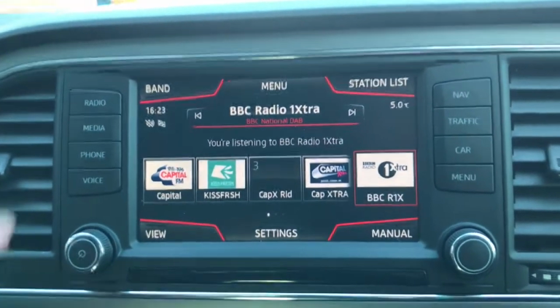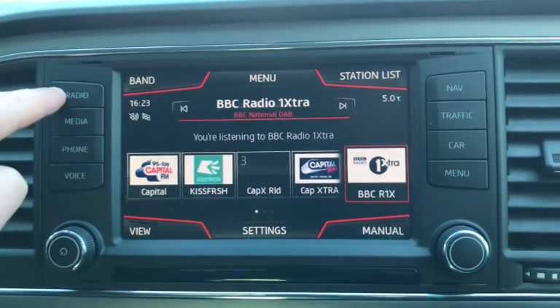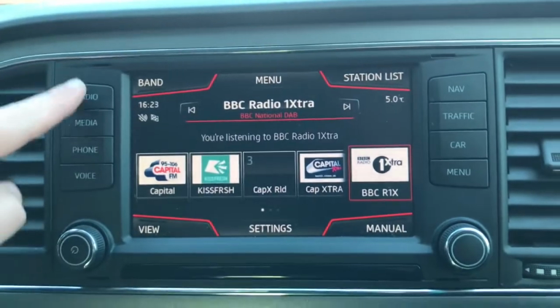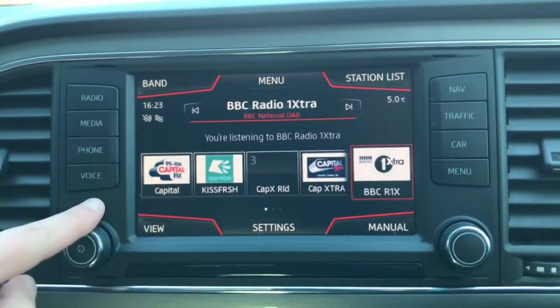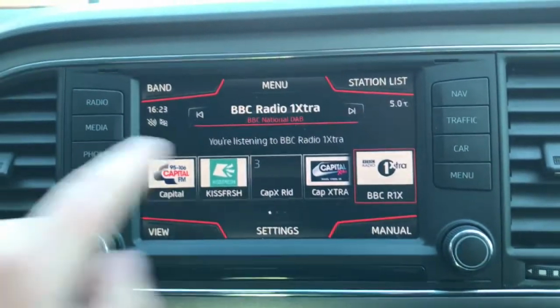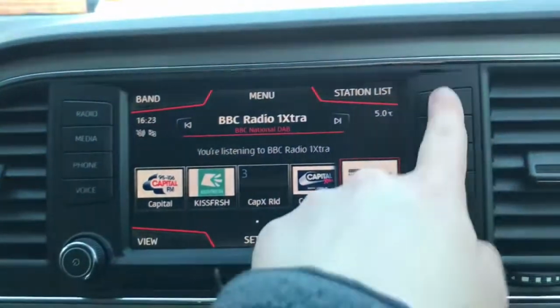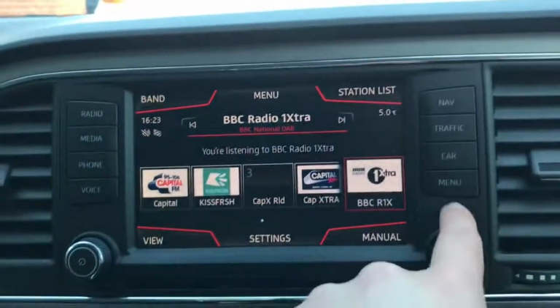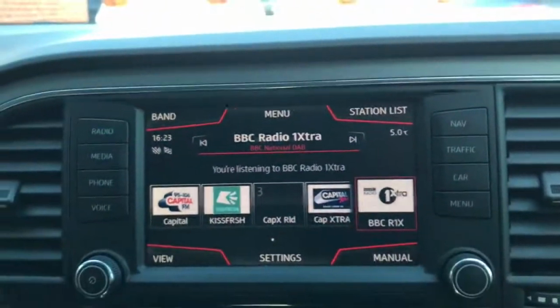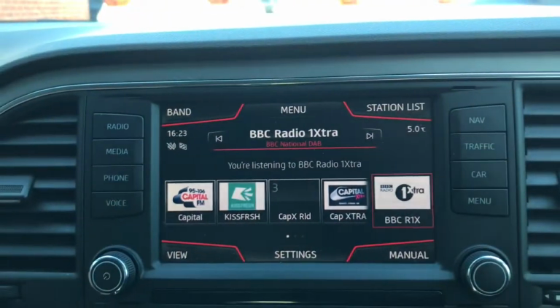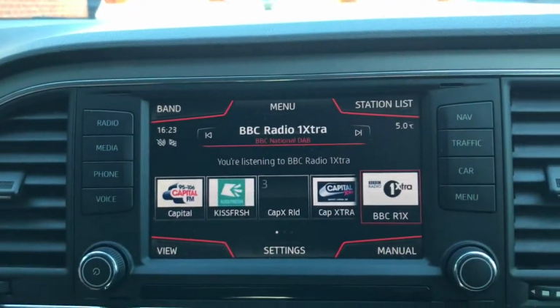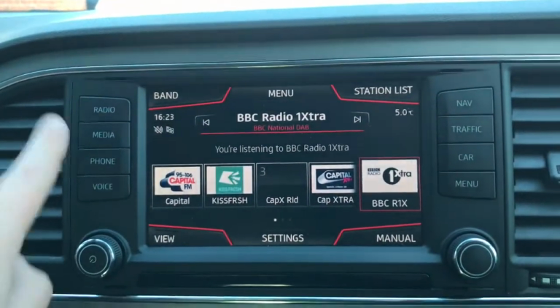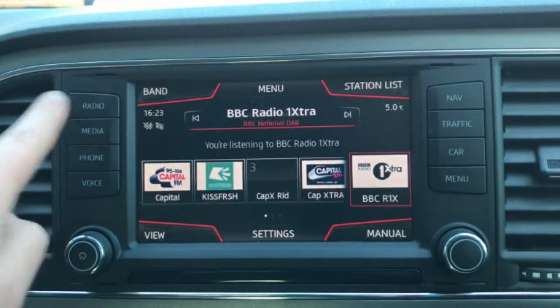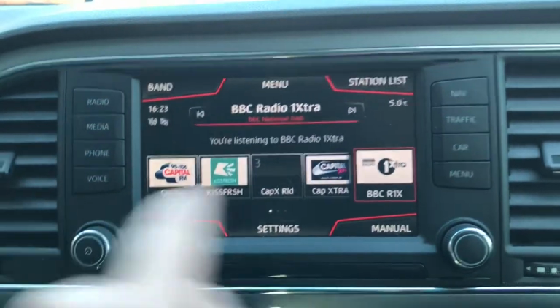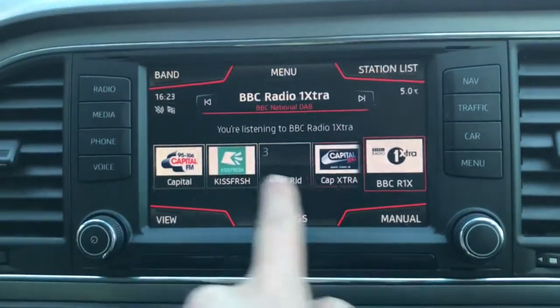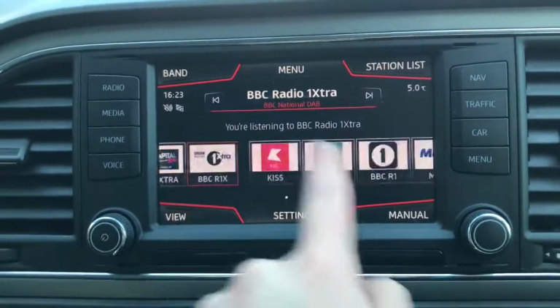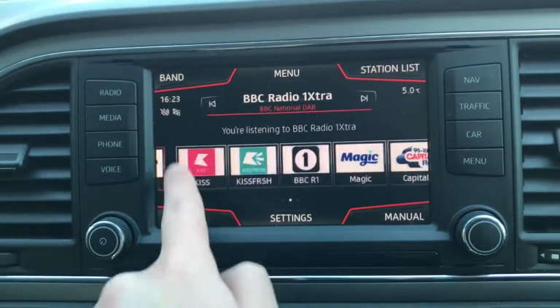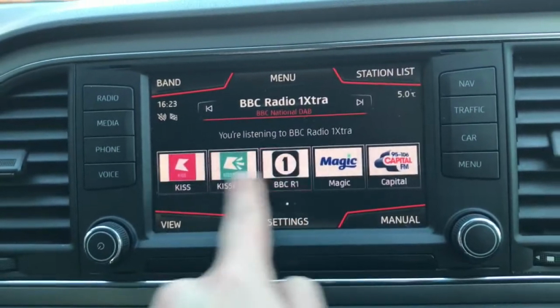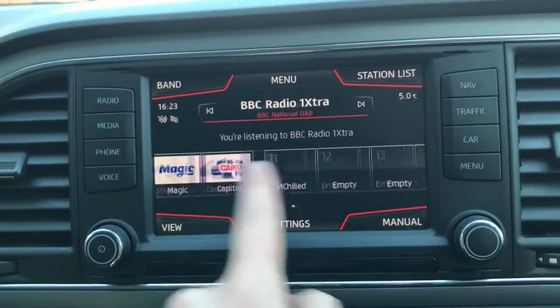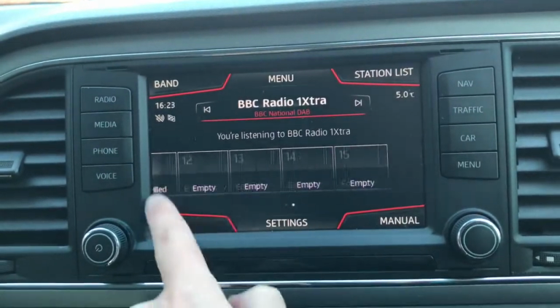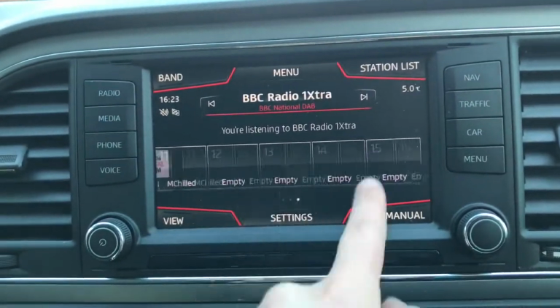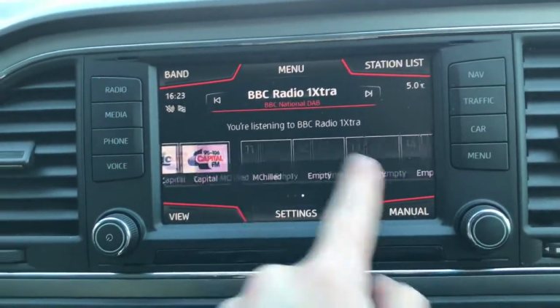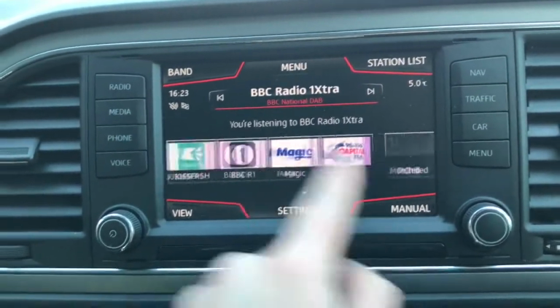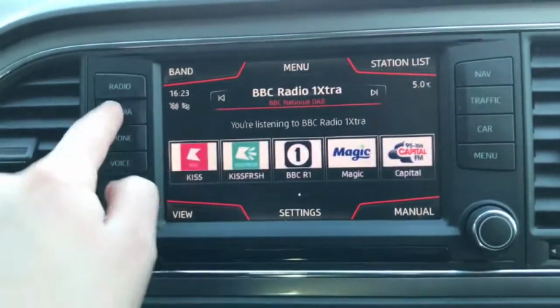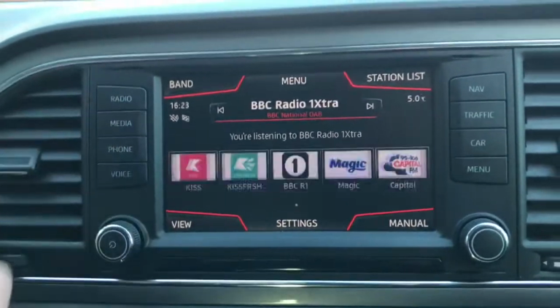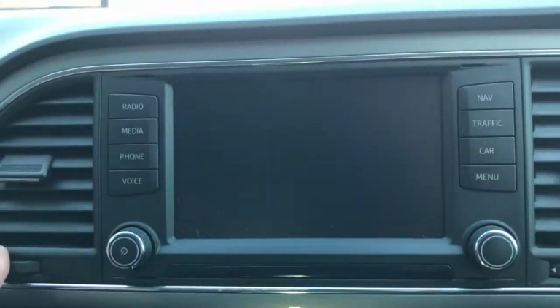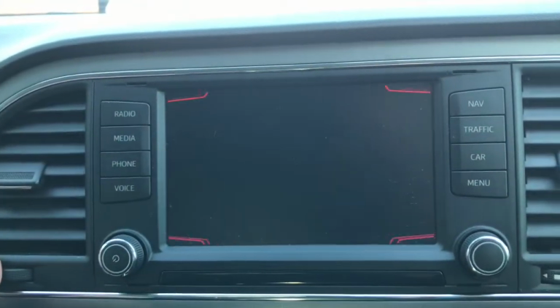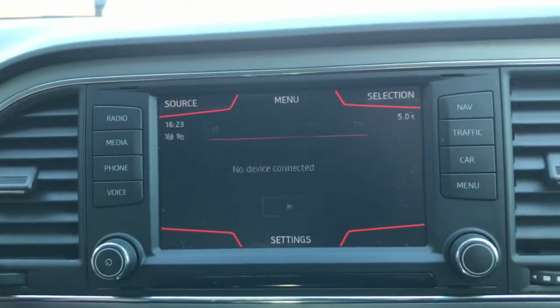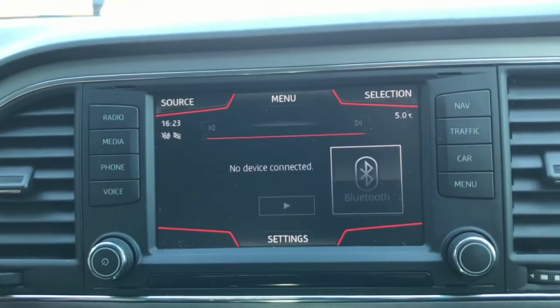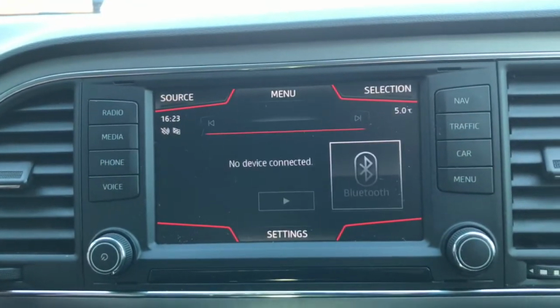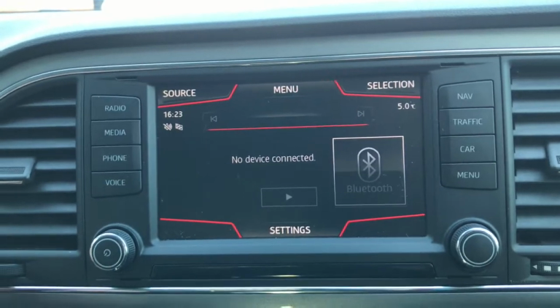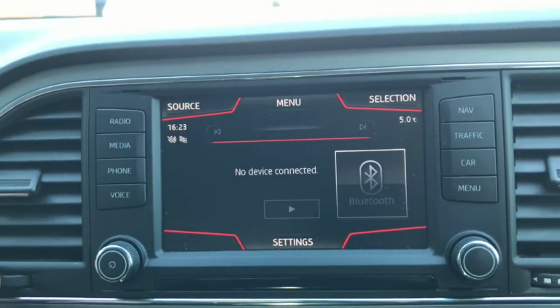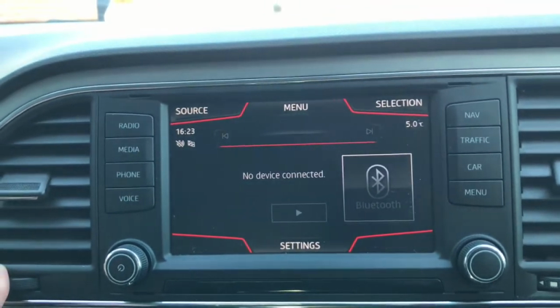Now up here we do have the touchscreen with buttons on either side for easy access. Currently on radio, there are plenty of different radio stations available. You can also connect your phone via Bluetooth to listen to your music.